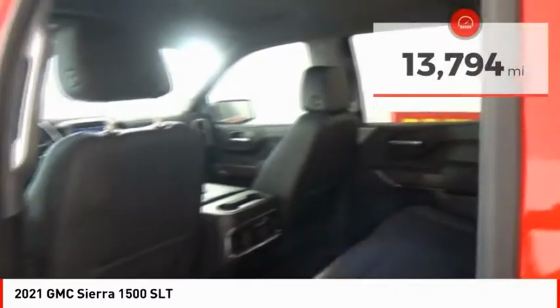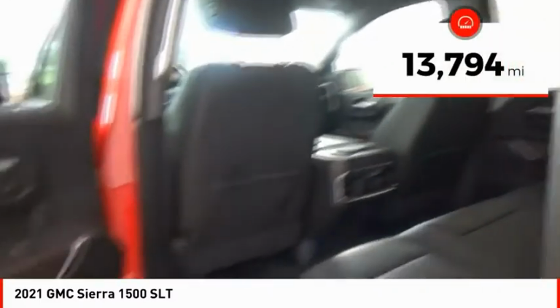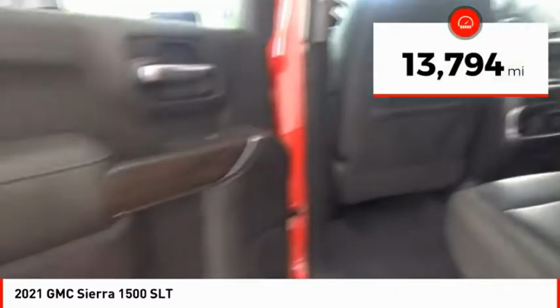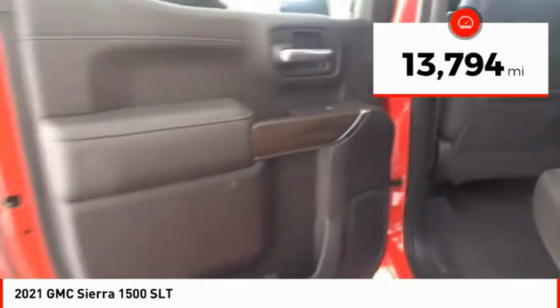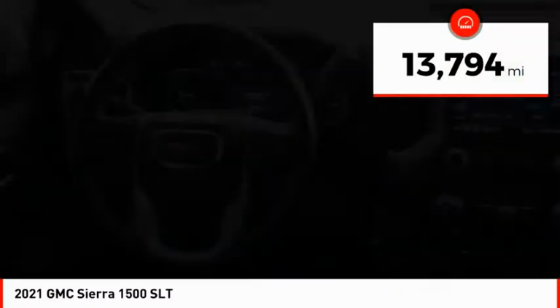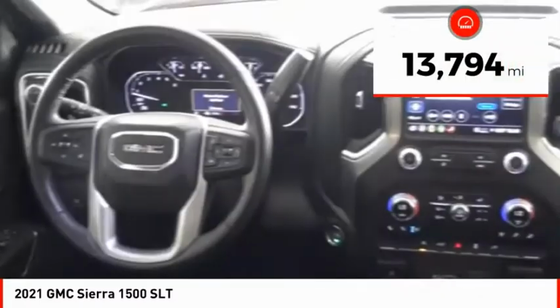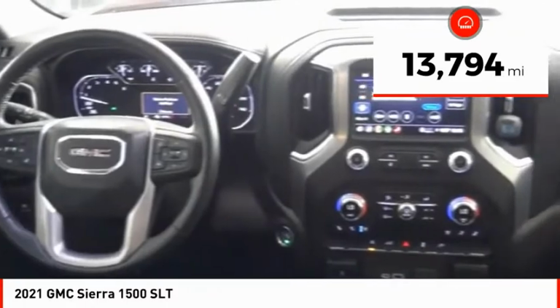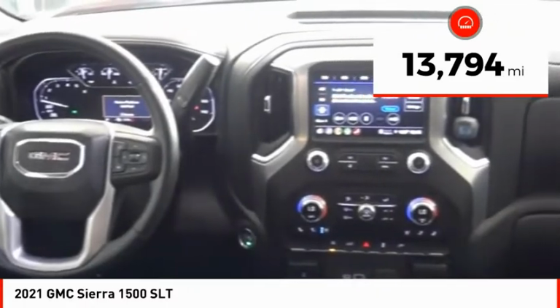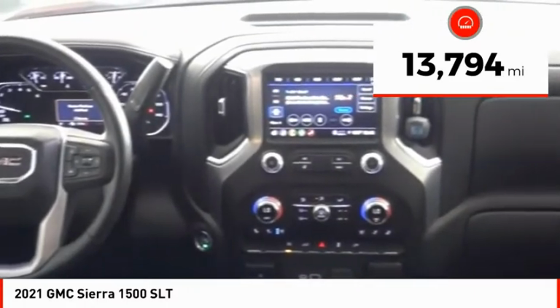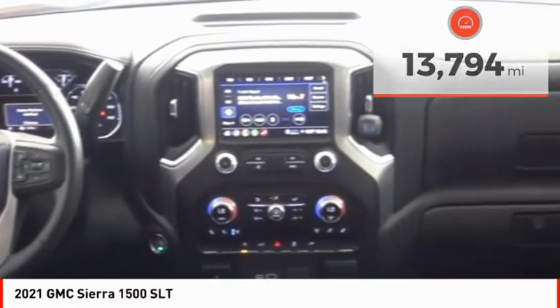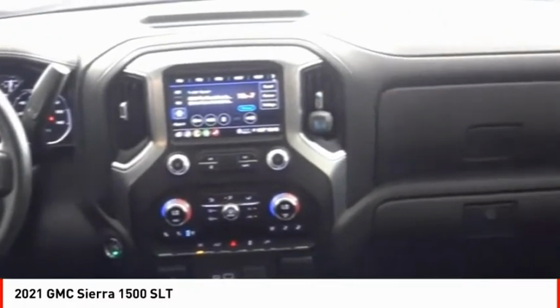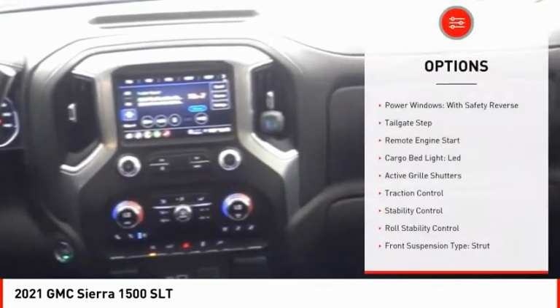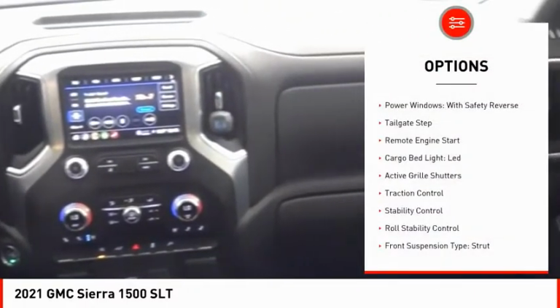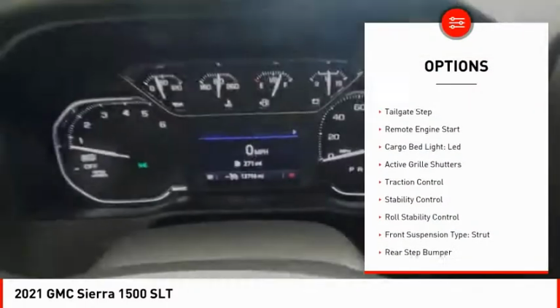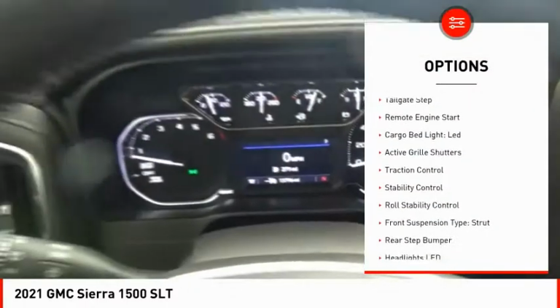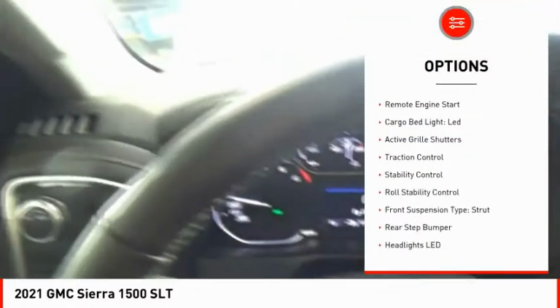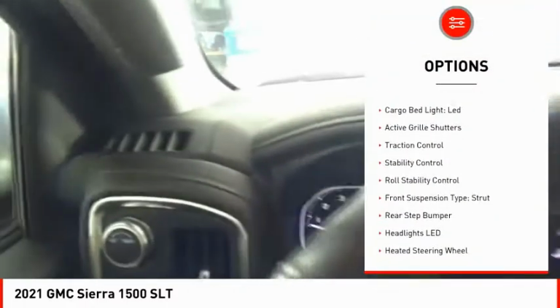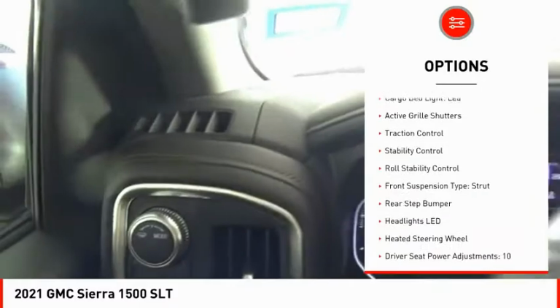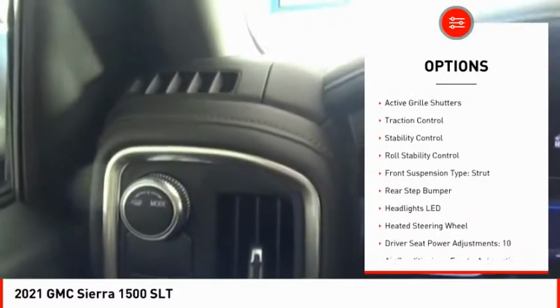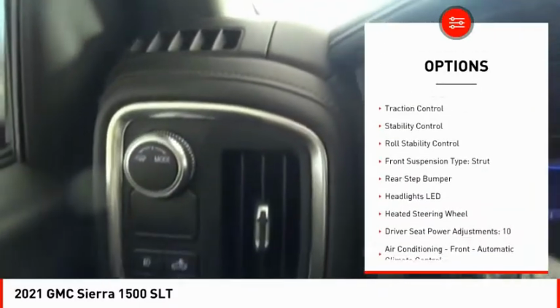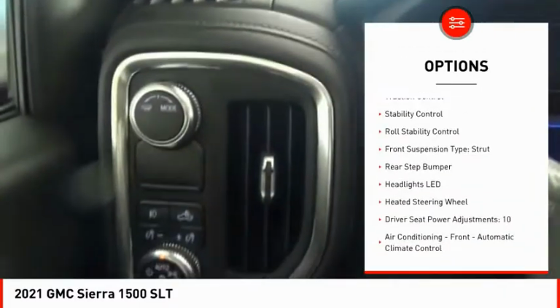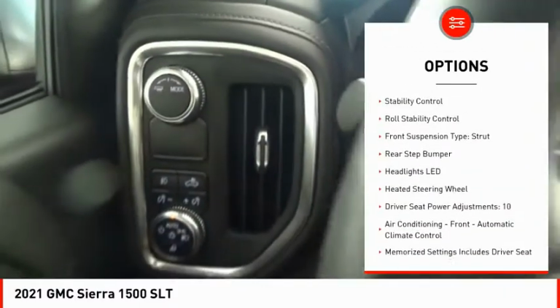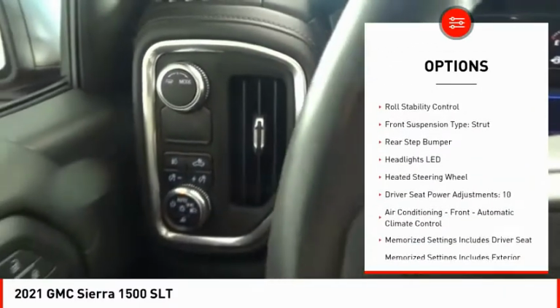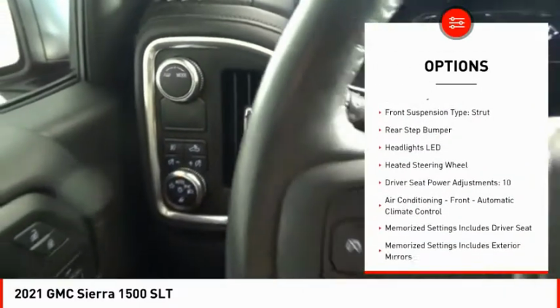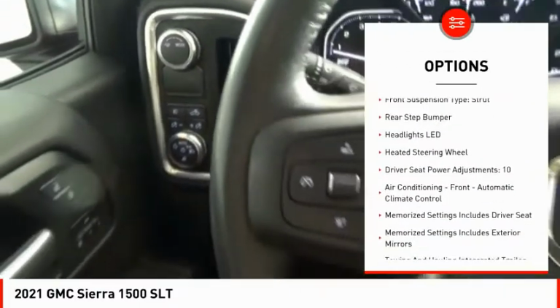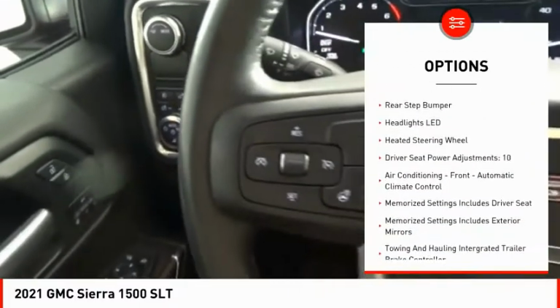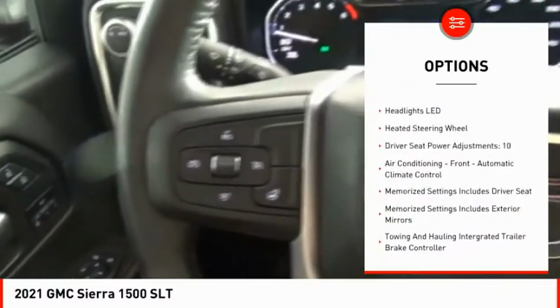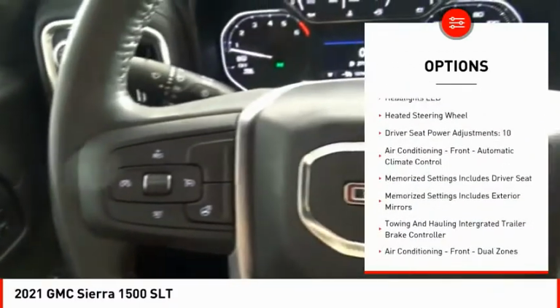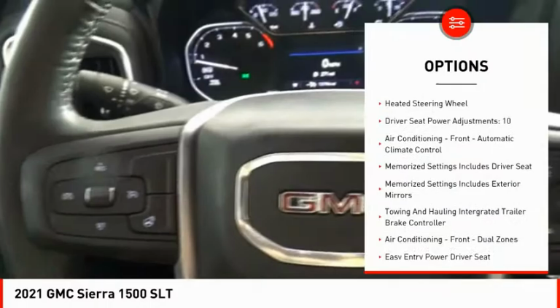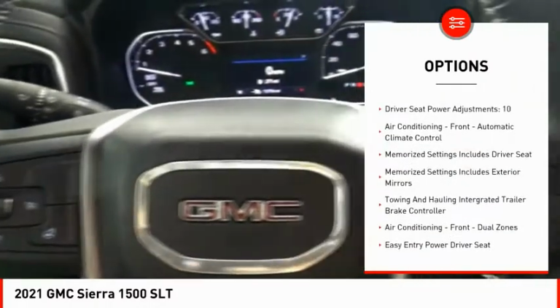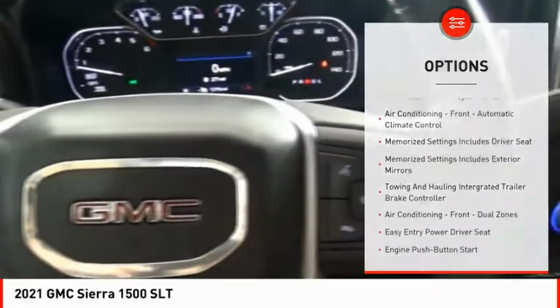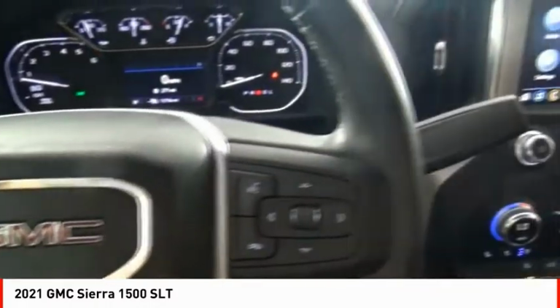This vehicle has less than 15,000 miles. Here are some of this vehicle's great options: power windows with safety reverse, tailgate step, remote engine start, cargo bed light, LED, active grille shutters, traction control.